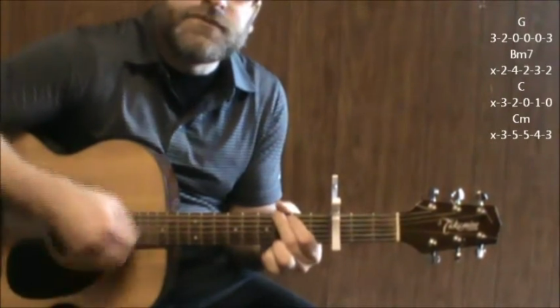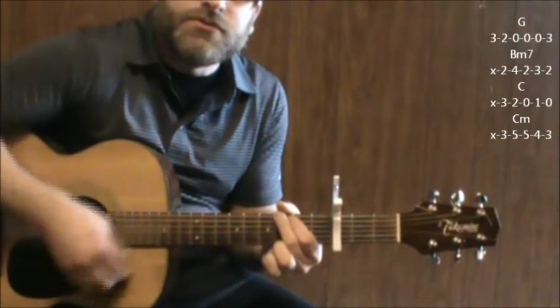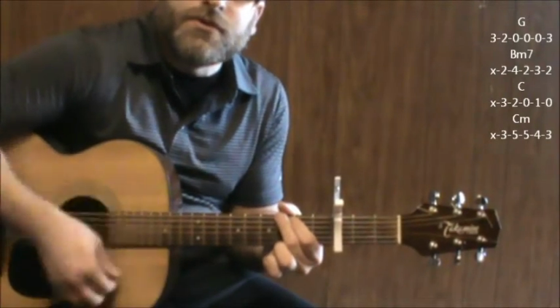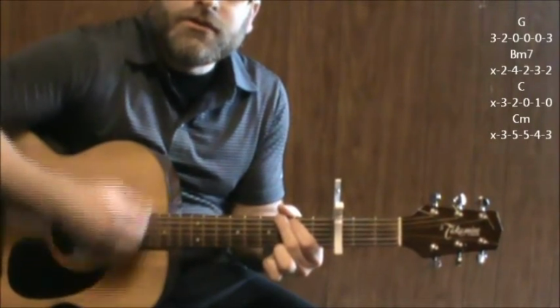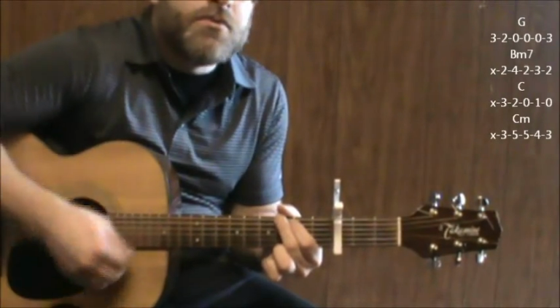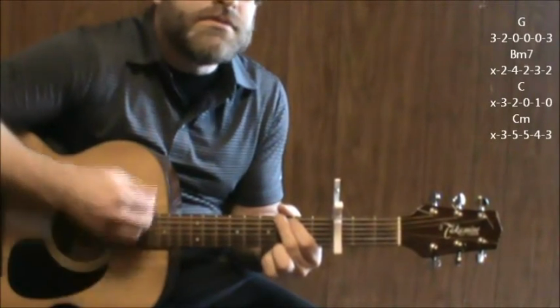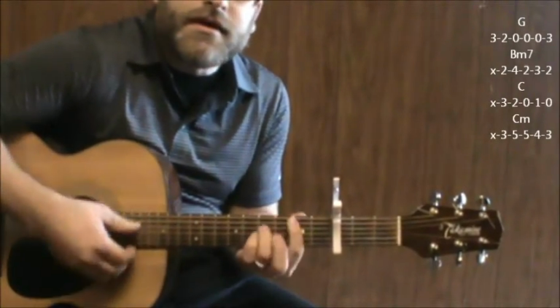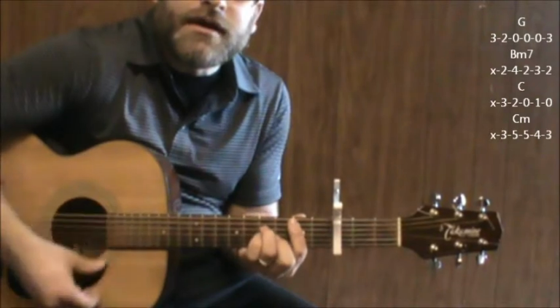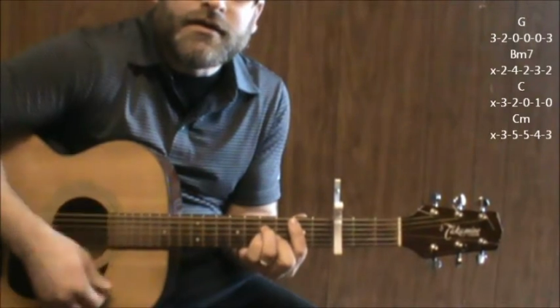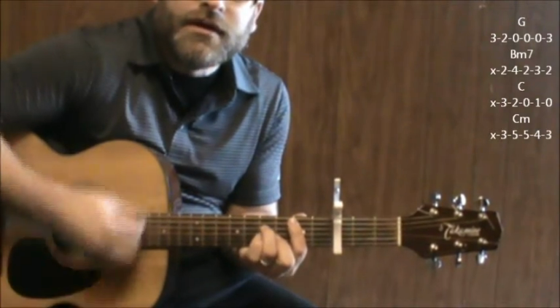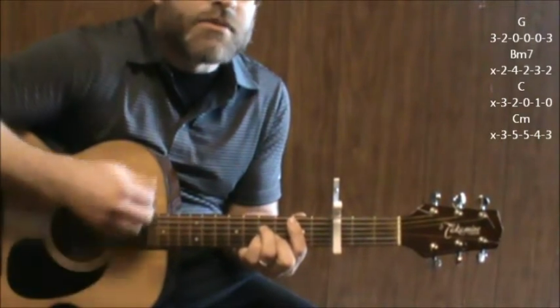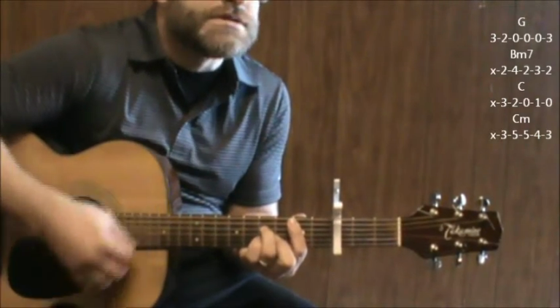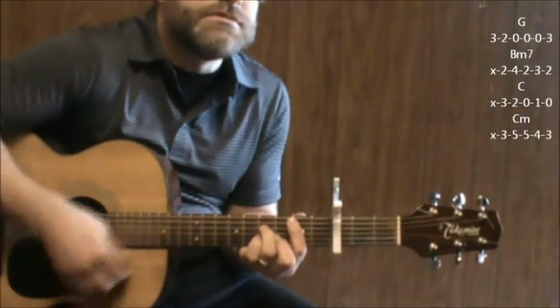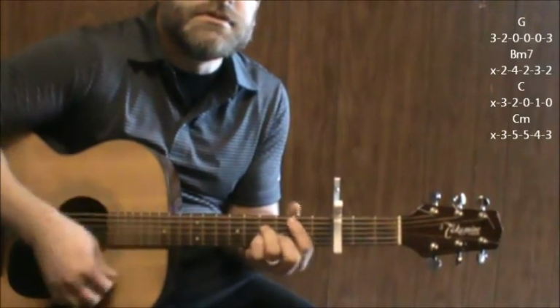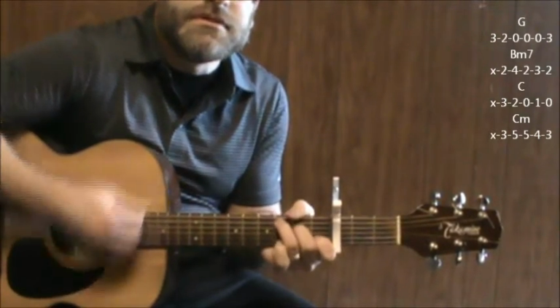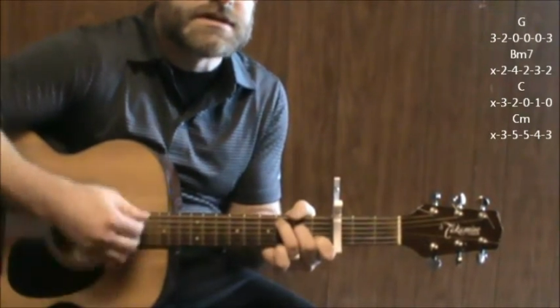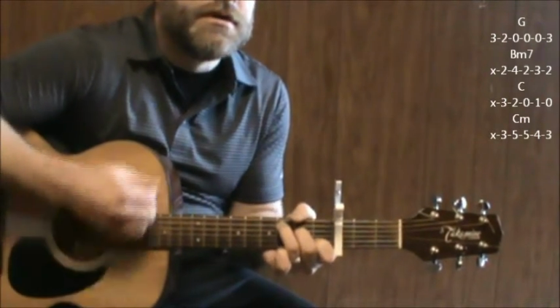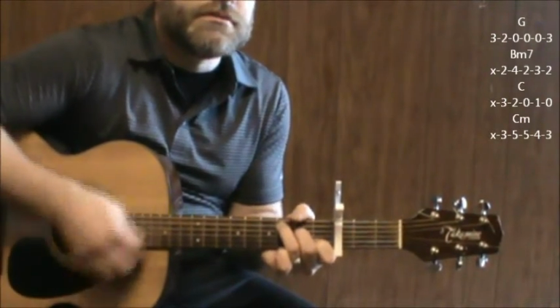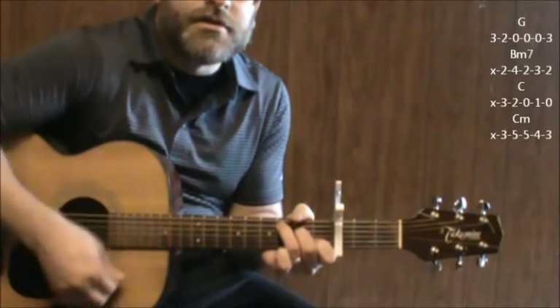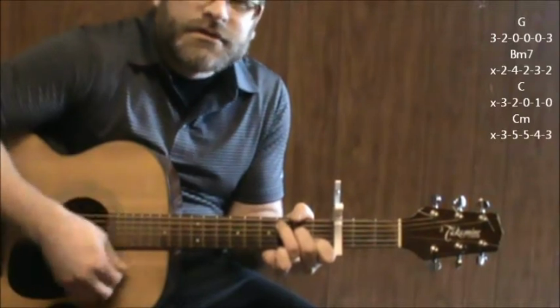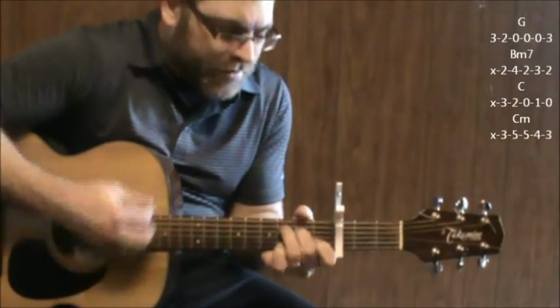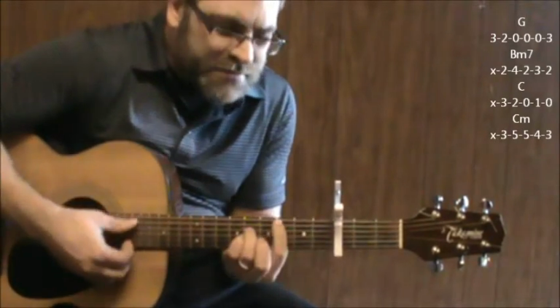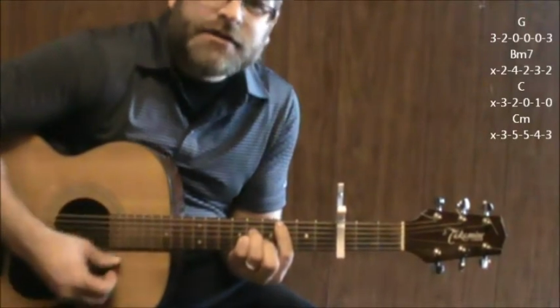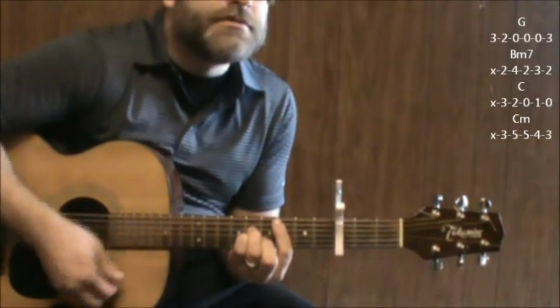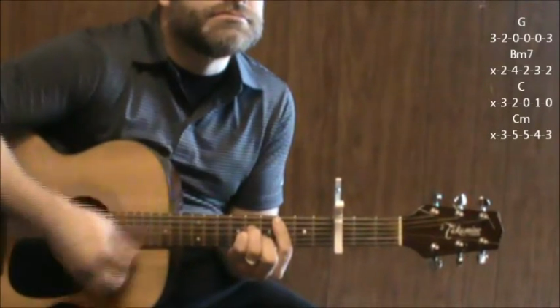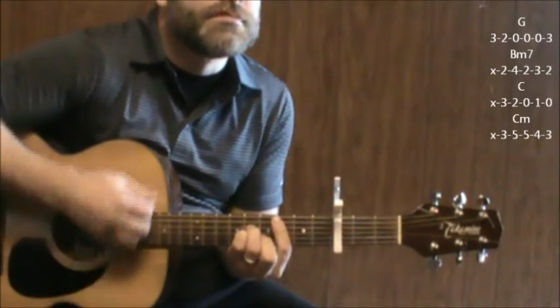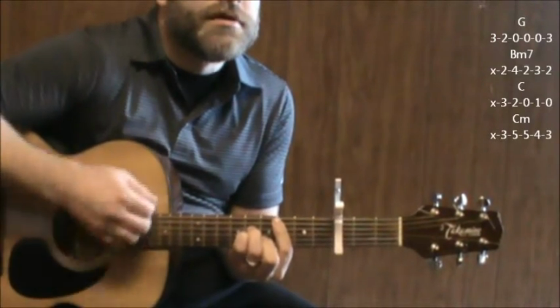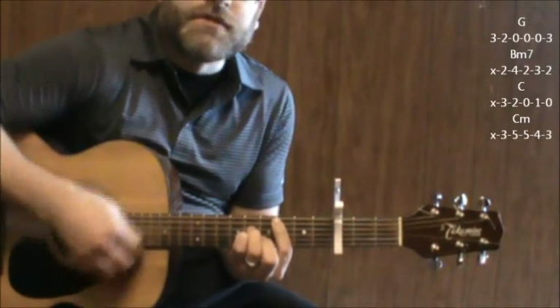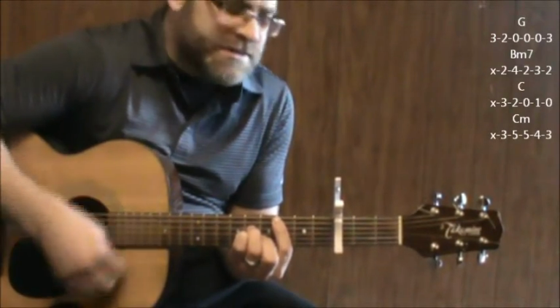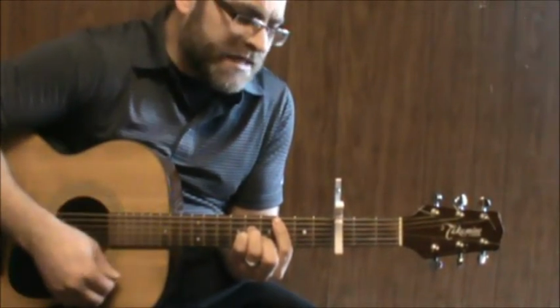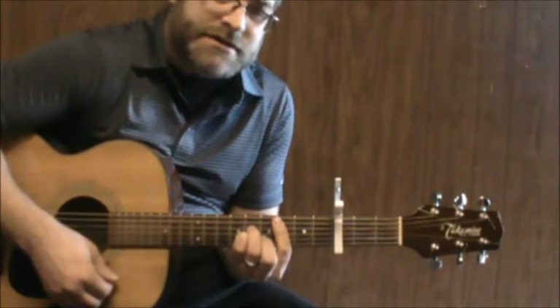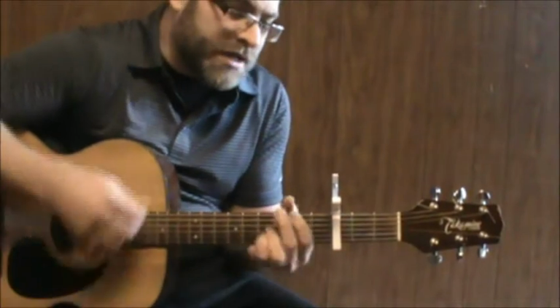If You Don't Know Me By Now — same chord changes. C minor. When the verse kicks in, it's back to the G again.